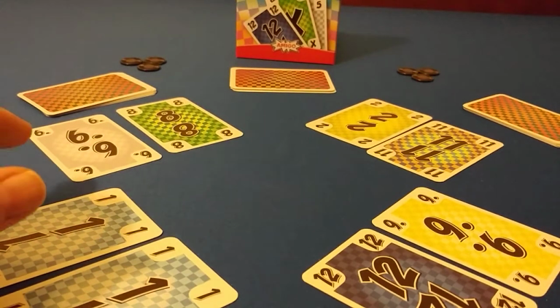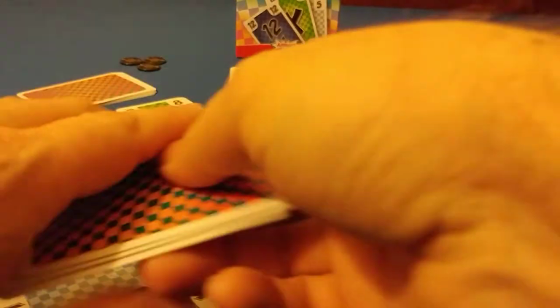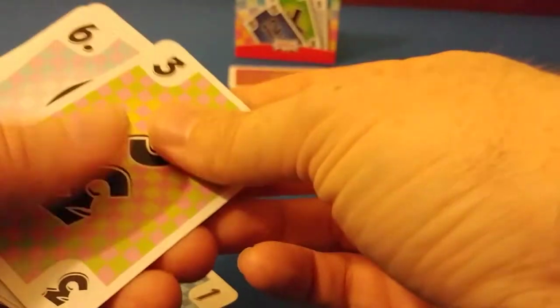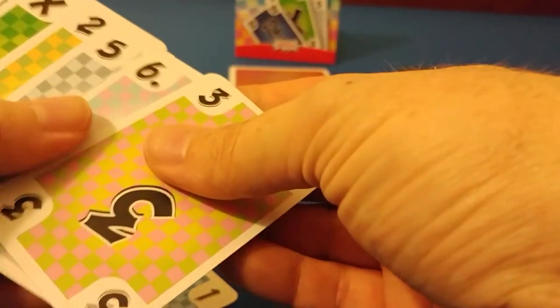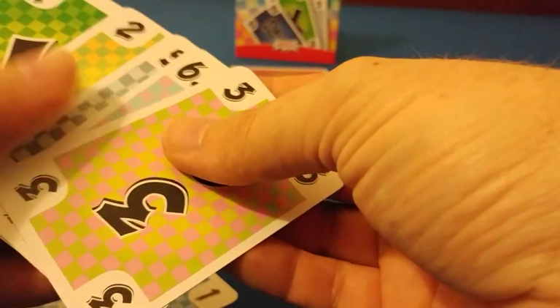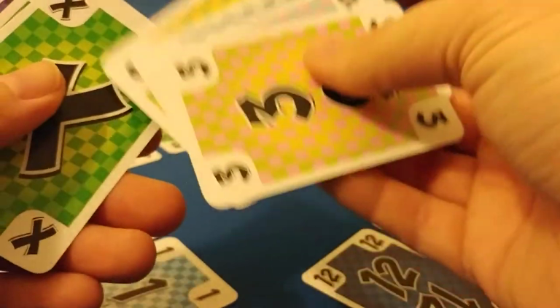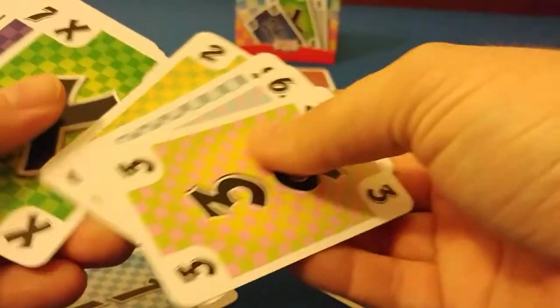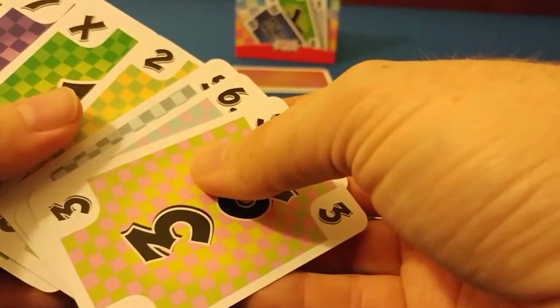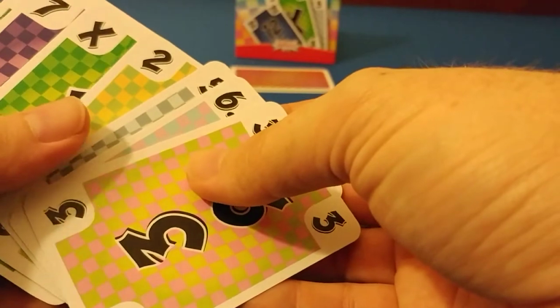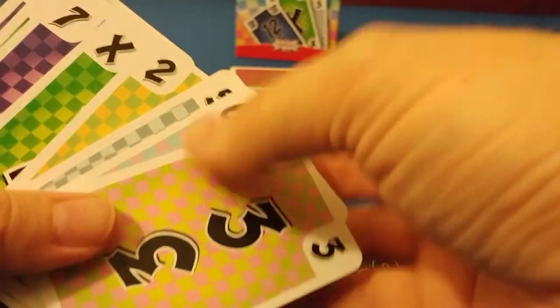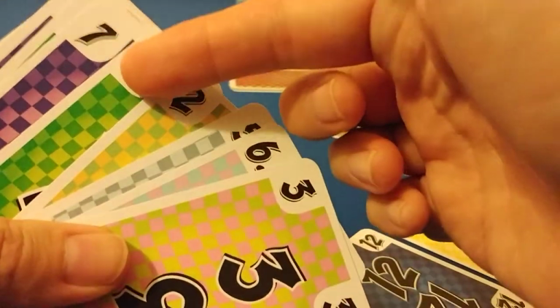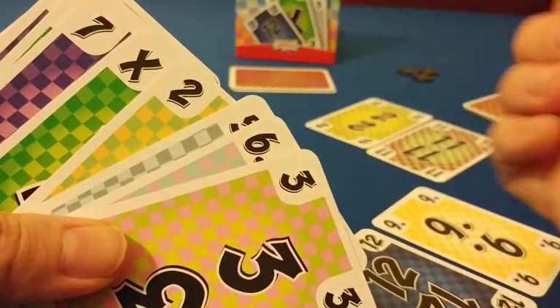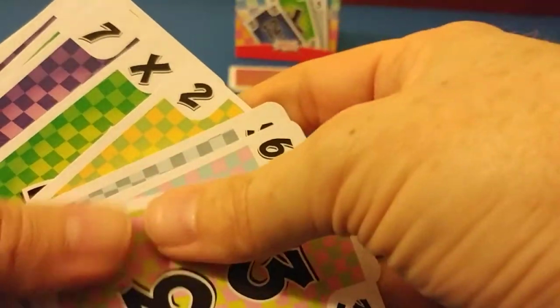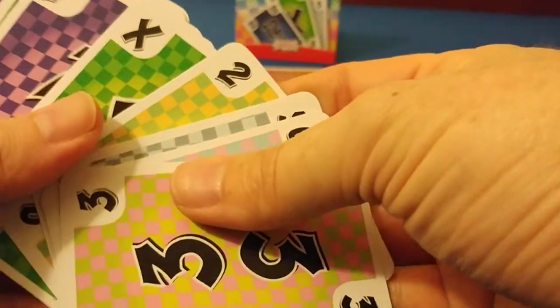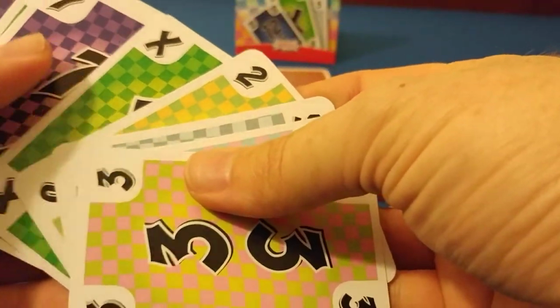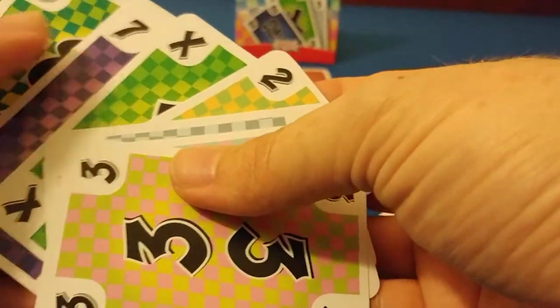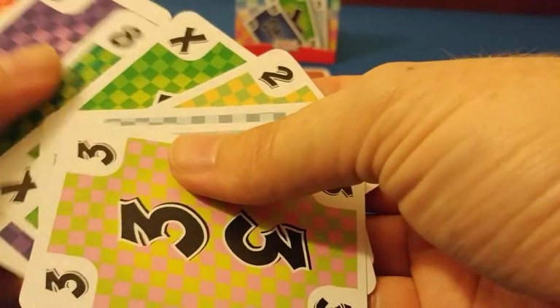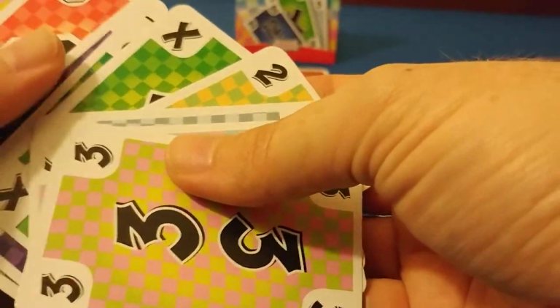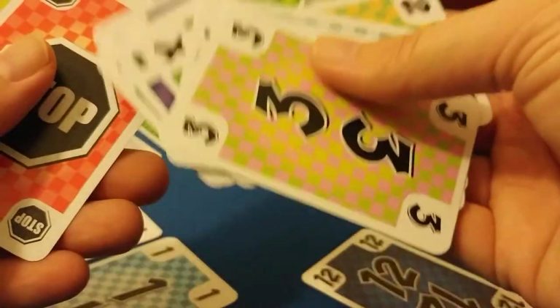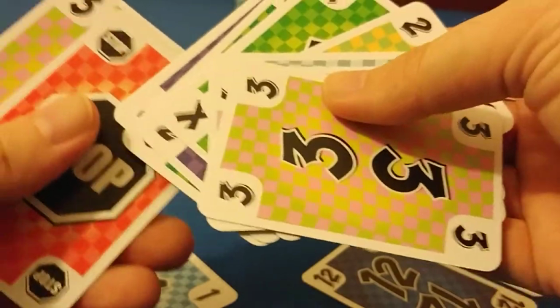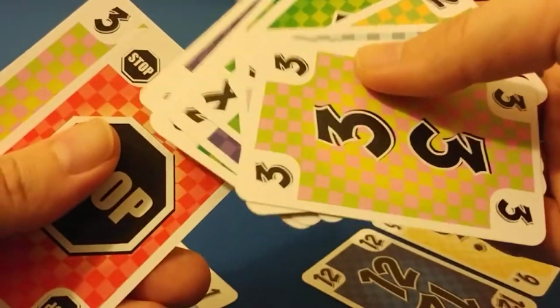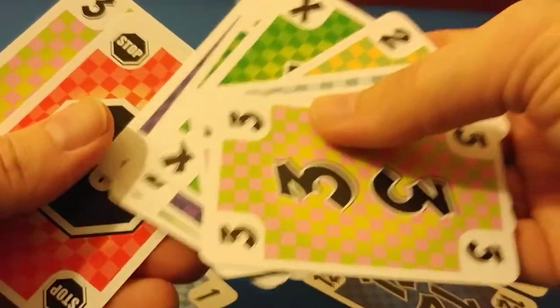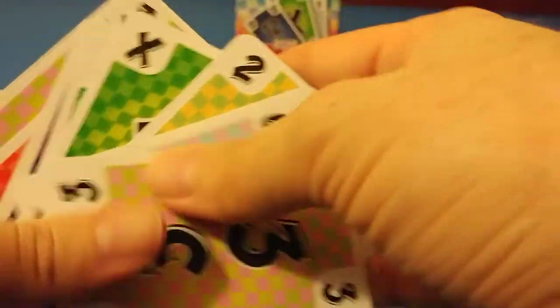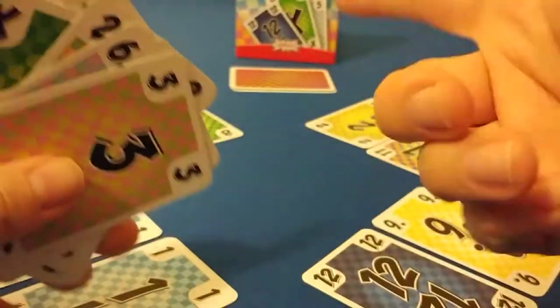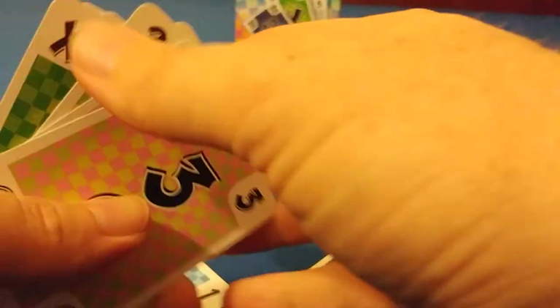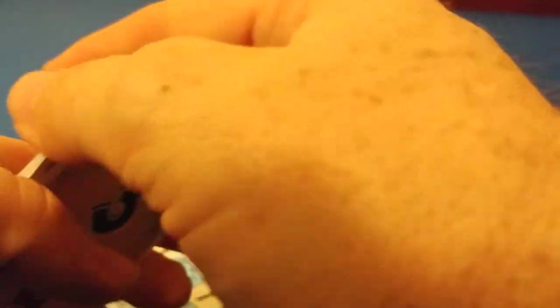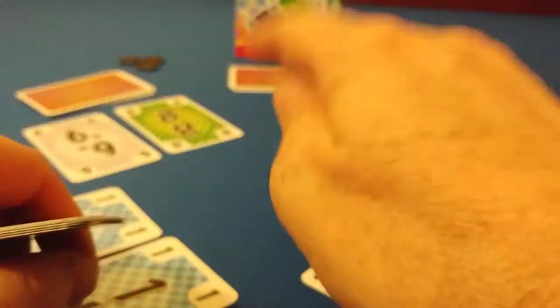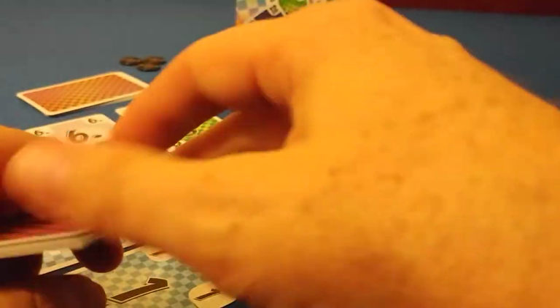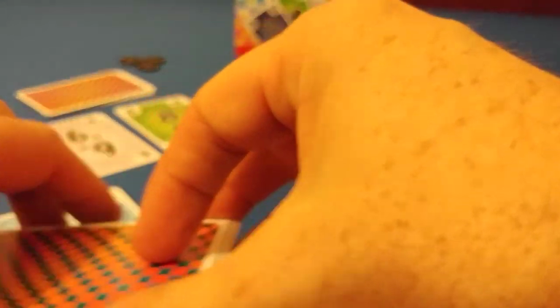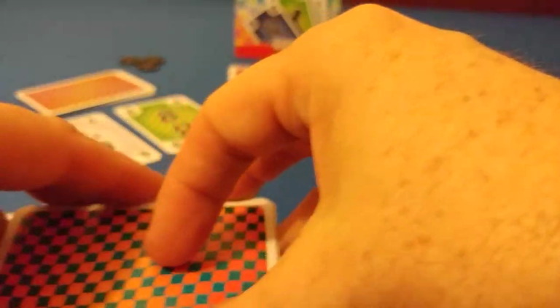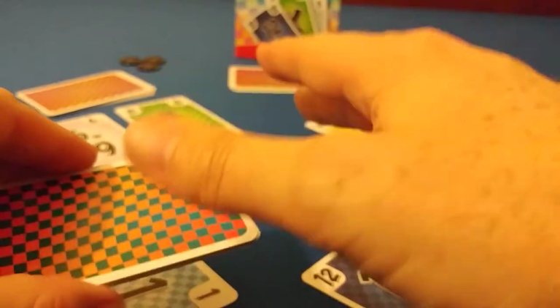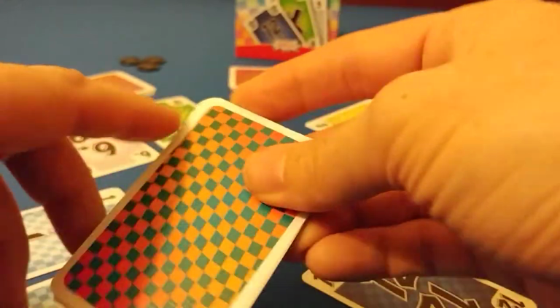There is an X card, which is a wild card — it can be used as any kind of number you want it to be. And there is a stop card, which will stop the round and cause you to win the pile.